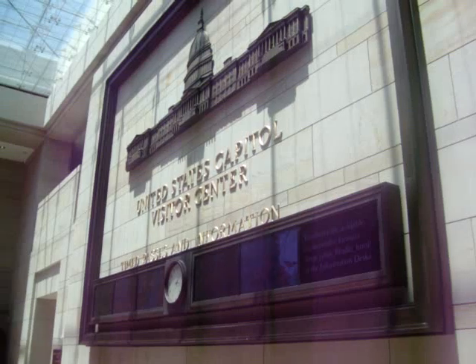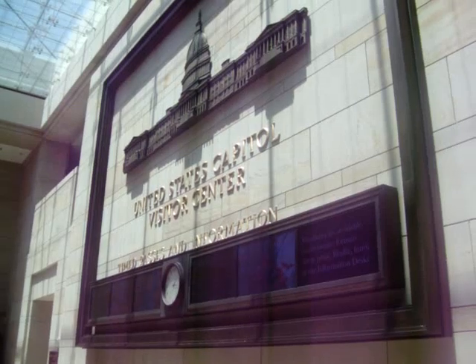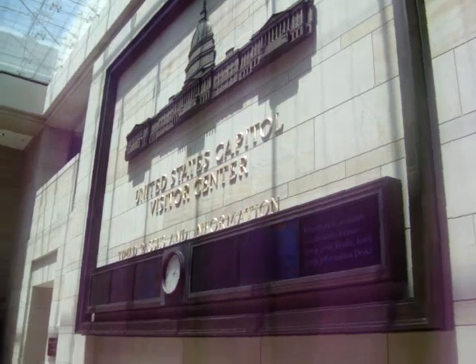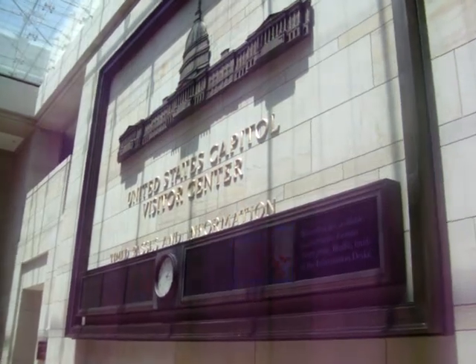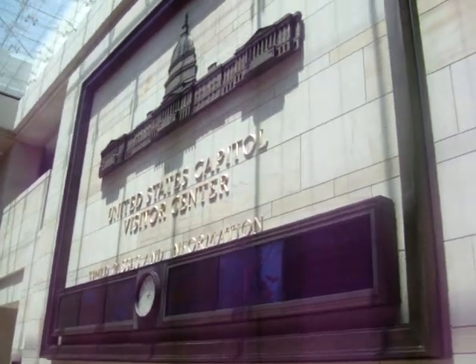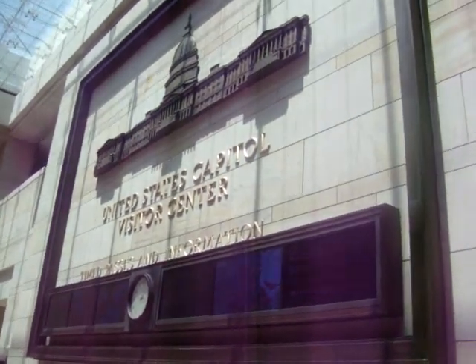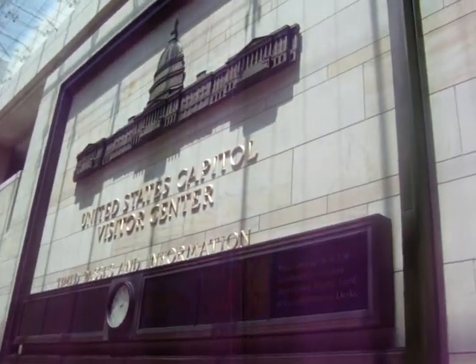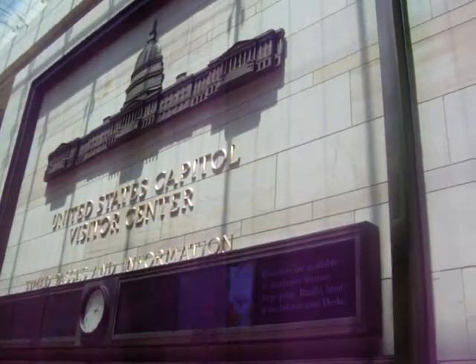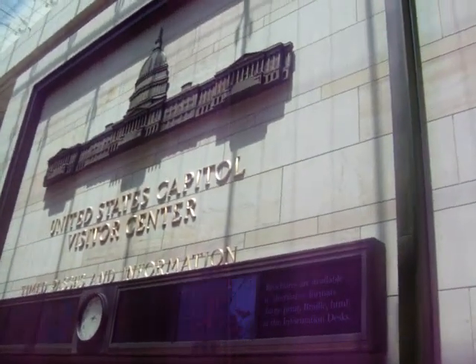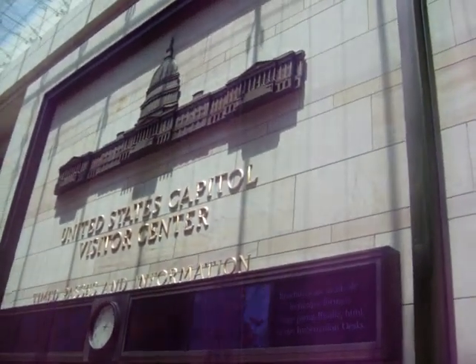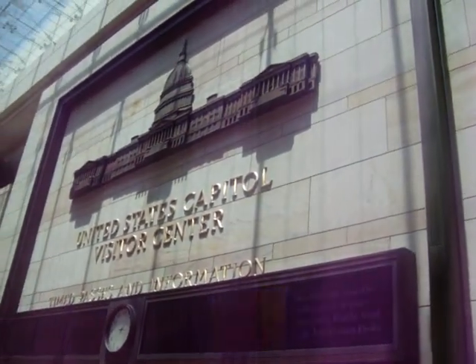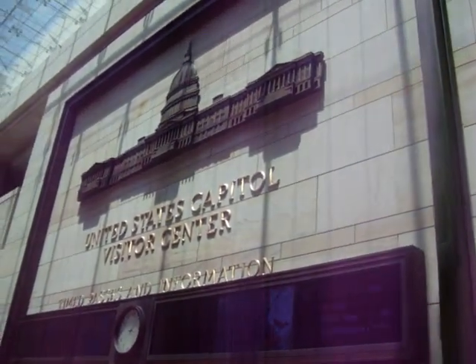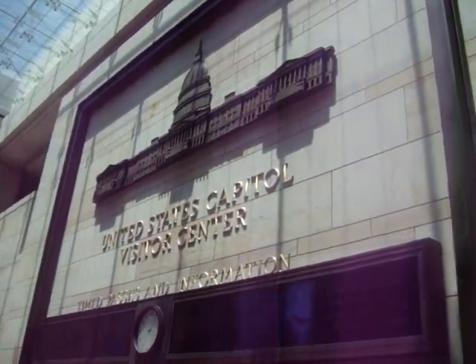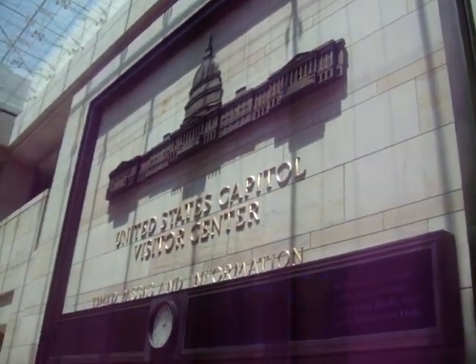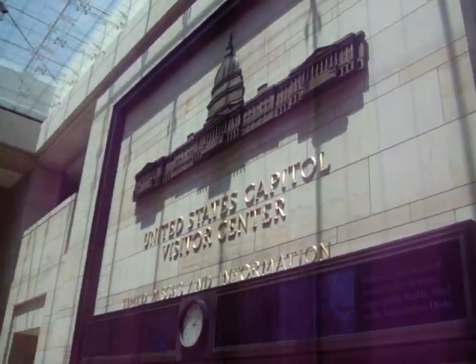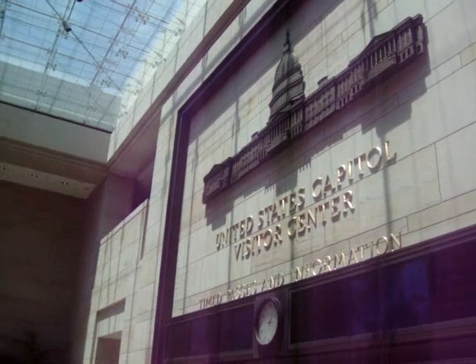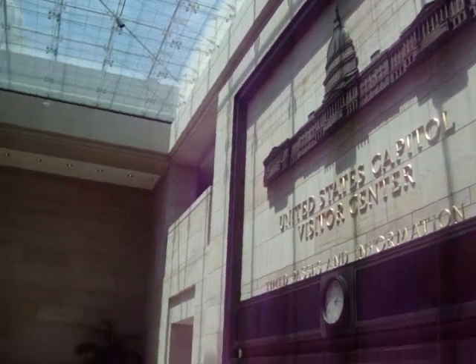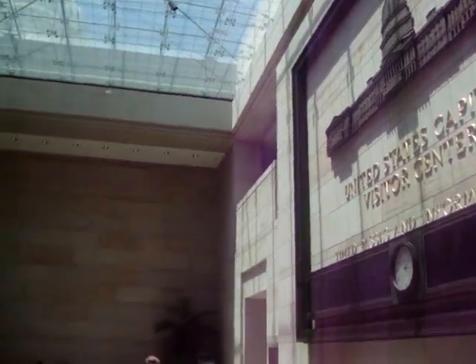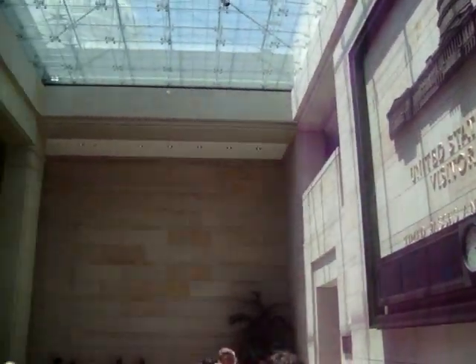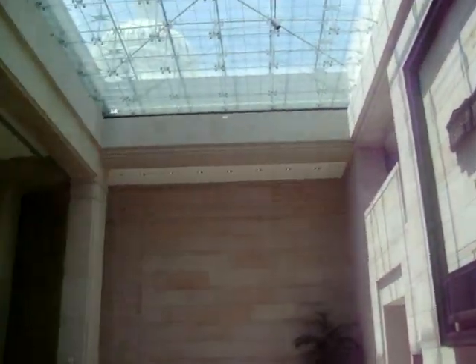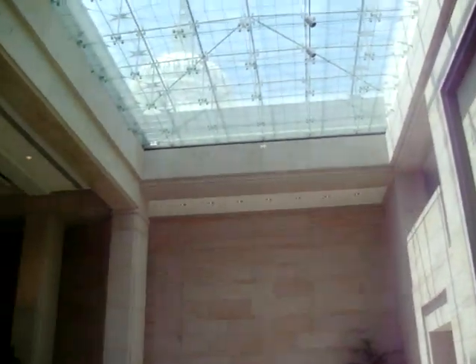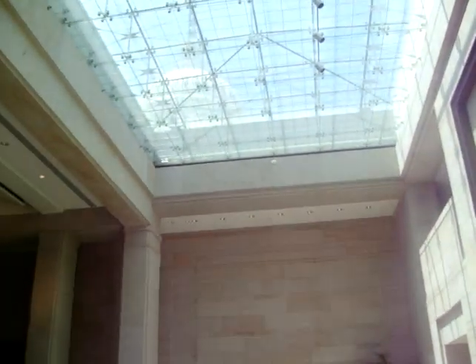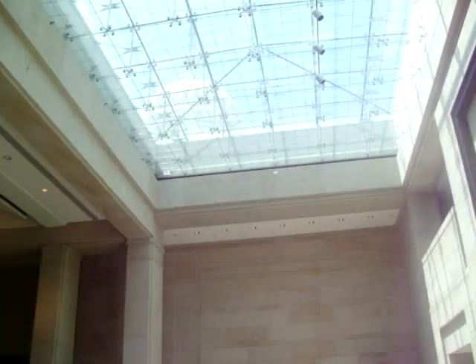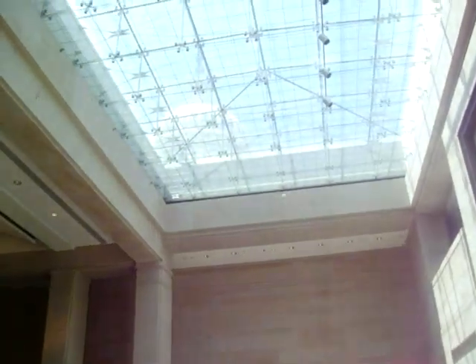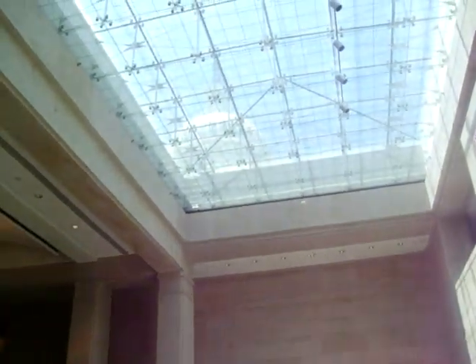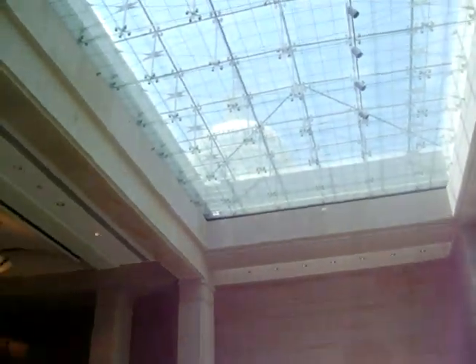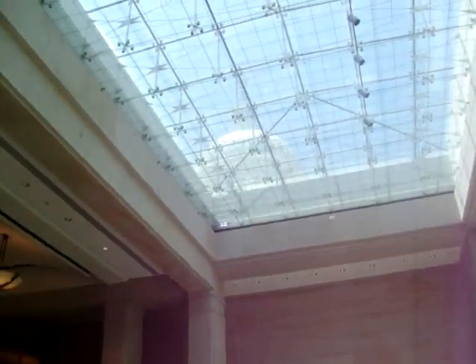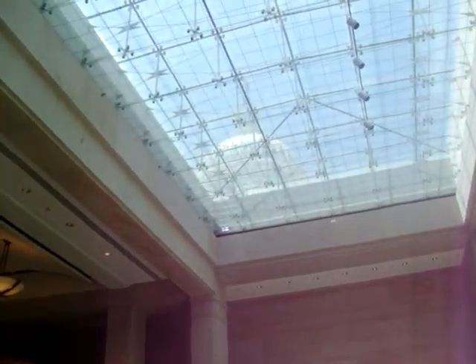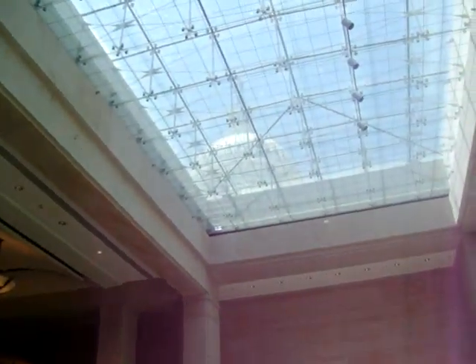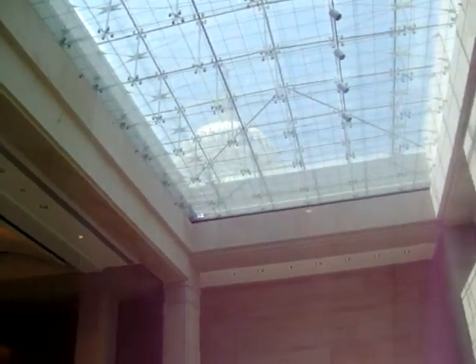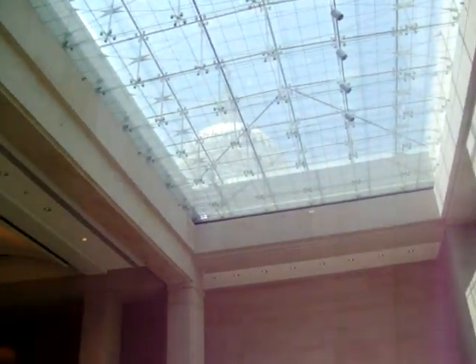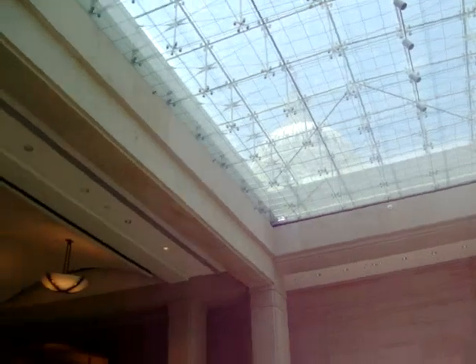We're inside the United States Capitol Visitor Center, and you can see the dome of the Capitol — hopefully it's coming out on camera.